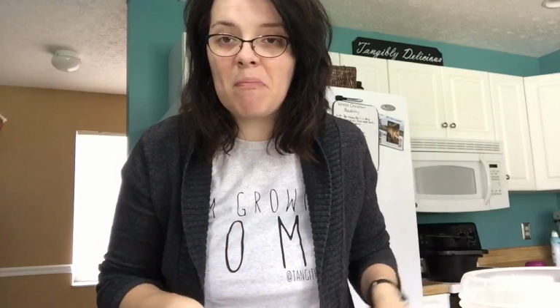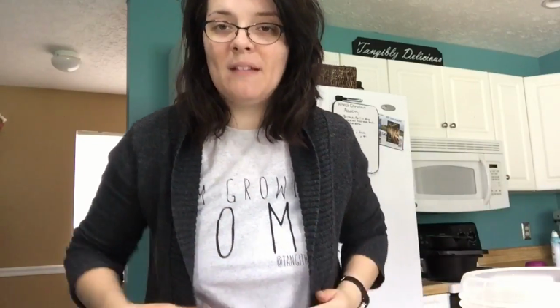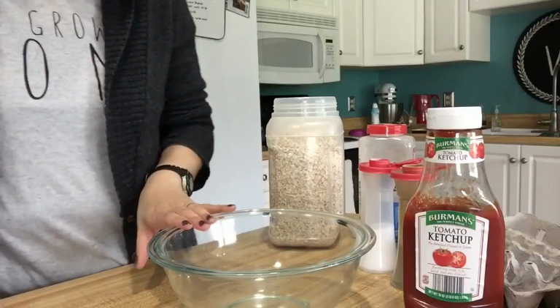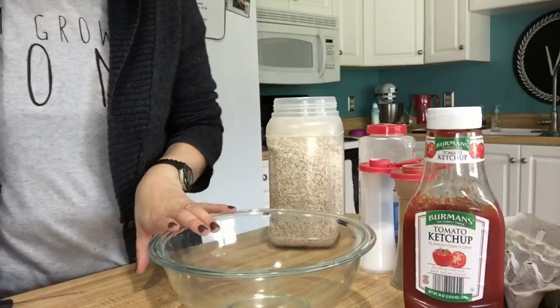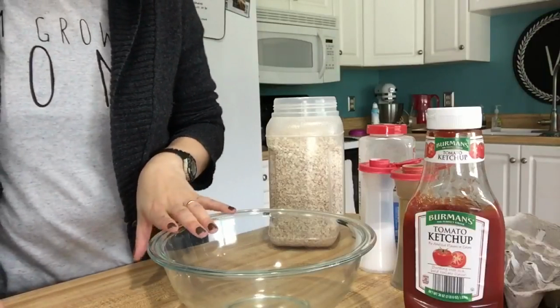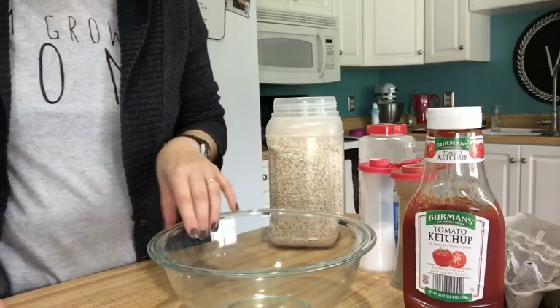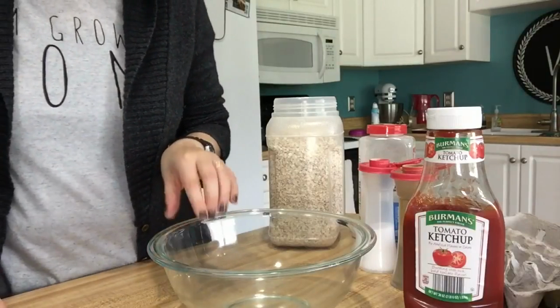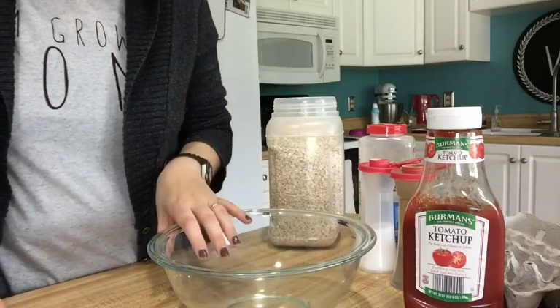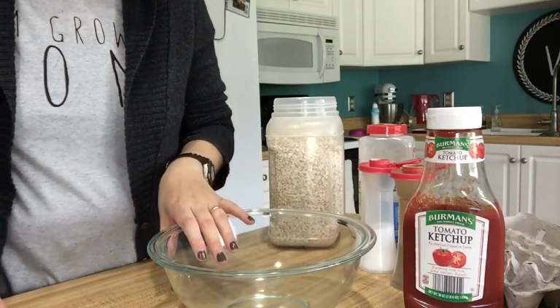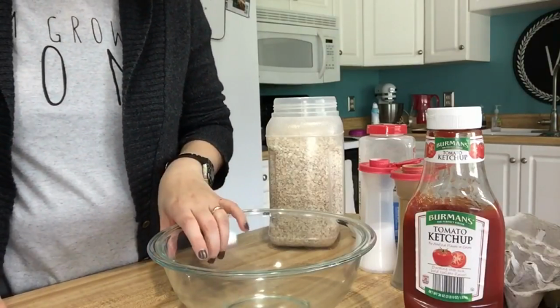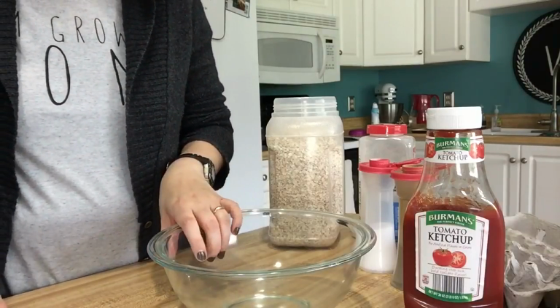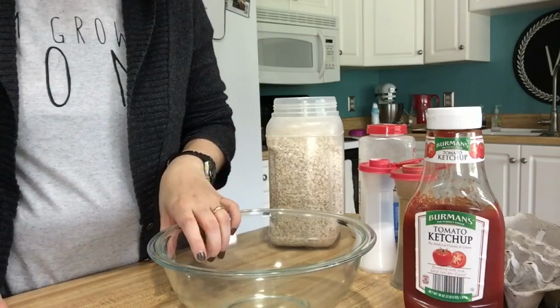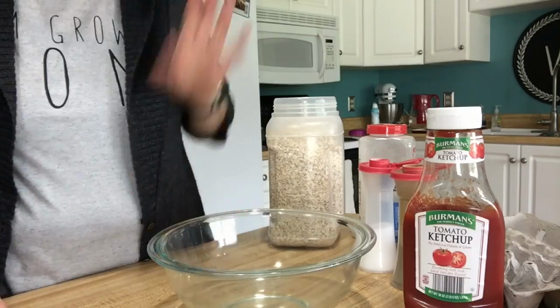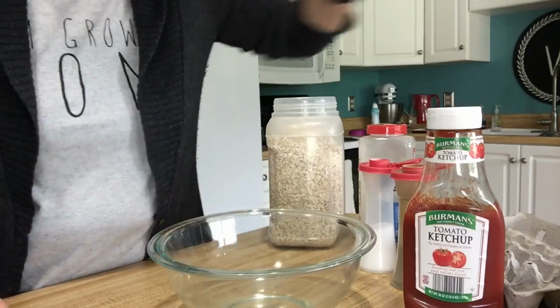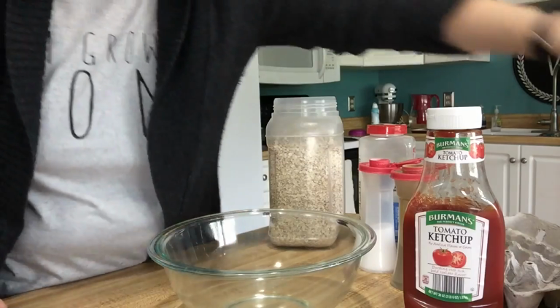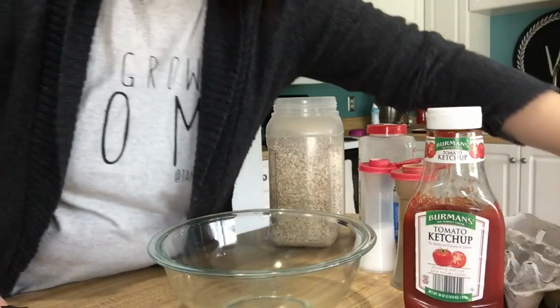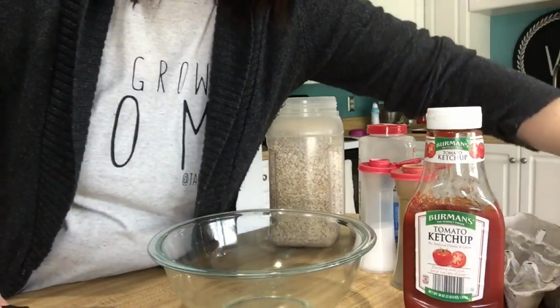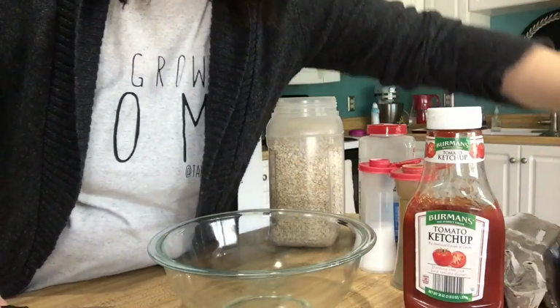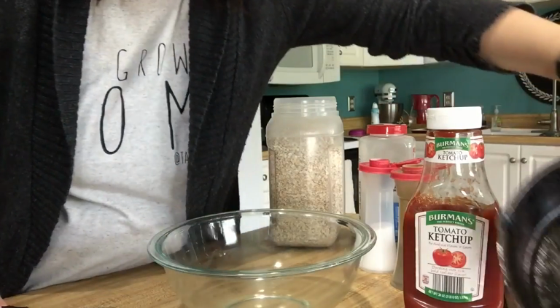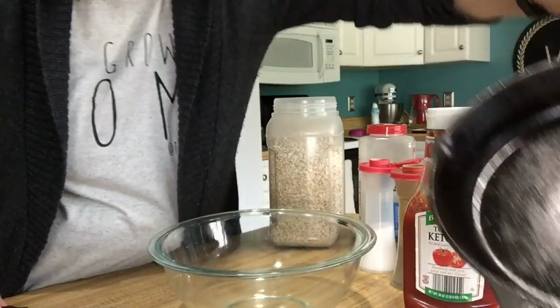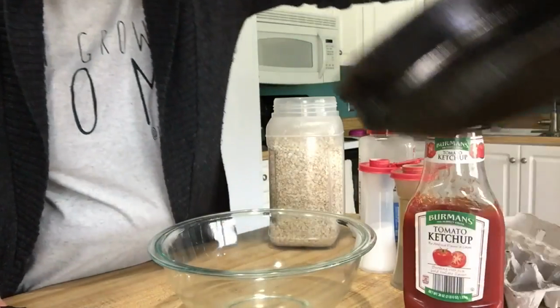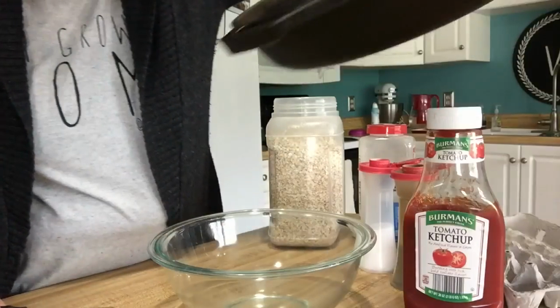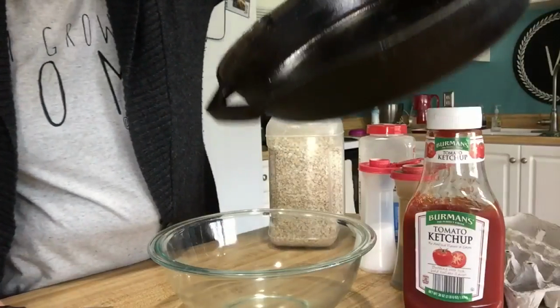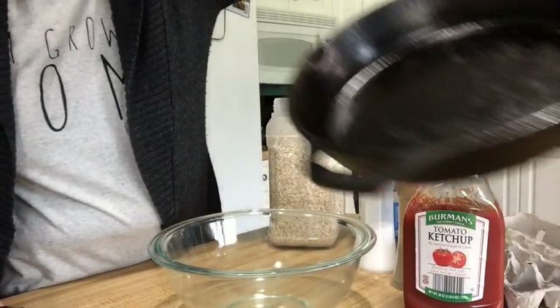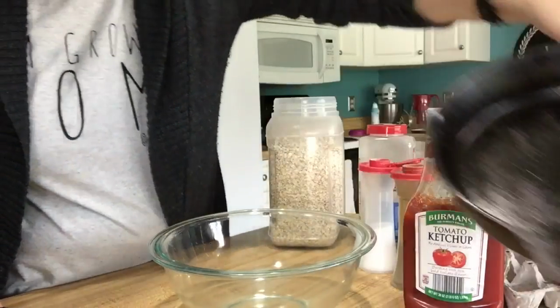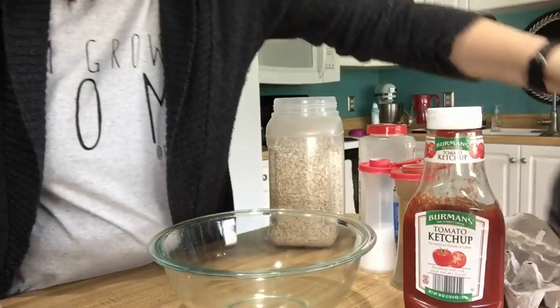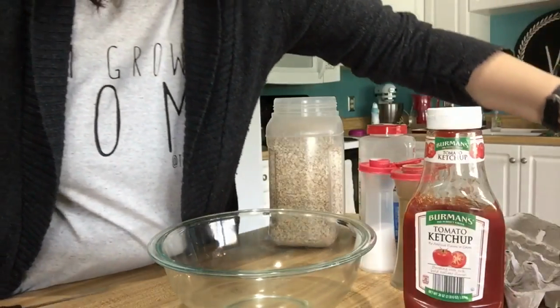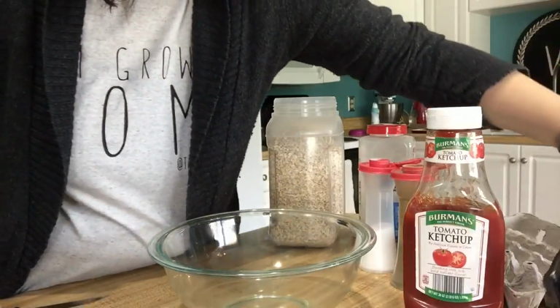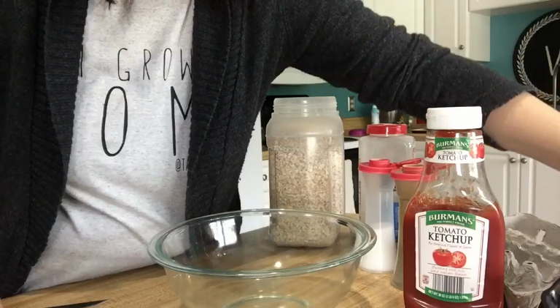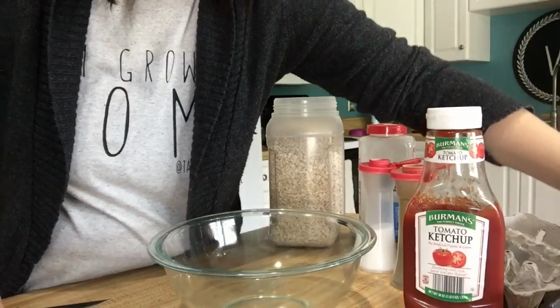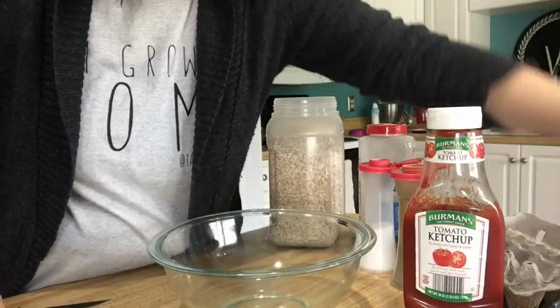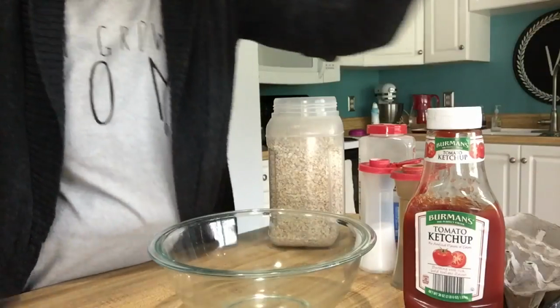I've got my oven preheating to 425 degrees, and on standby I have my well-seasoned iron skillet that I'm going to be cooking this in.